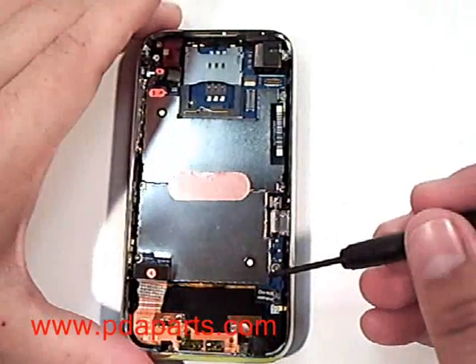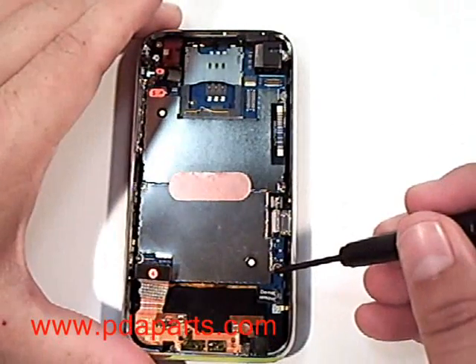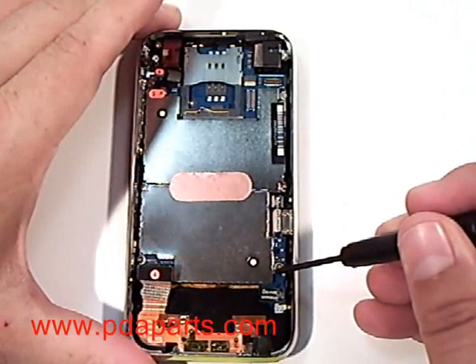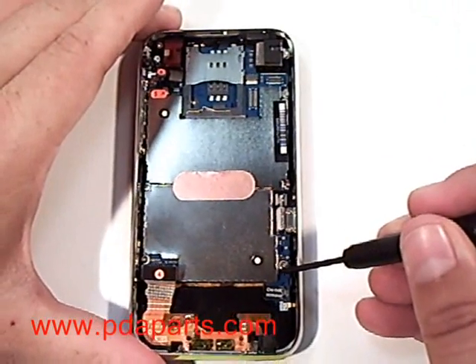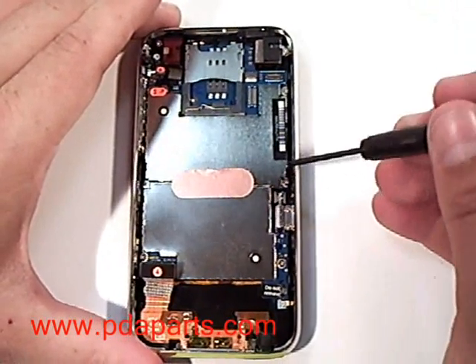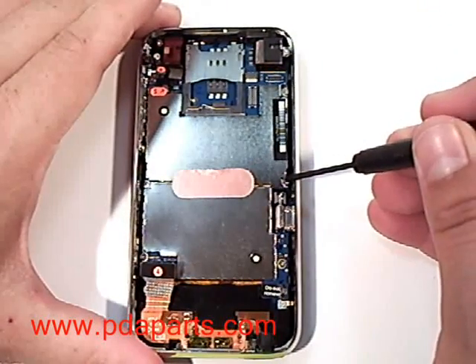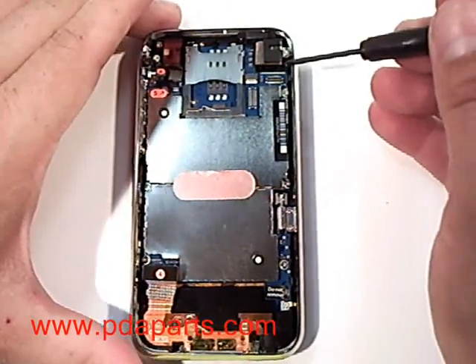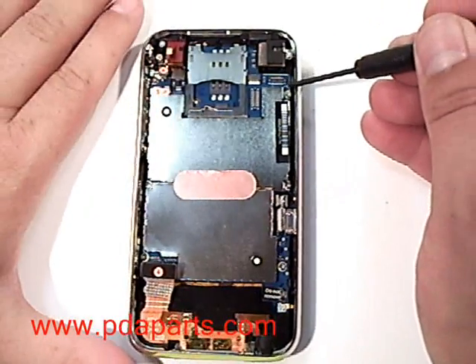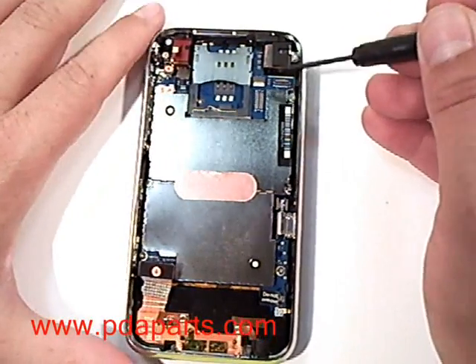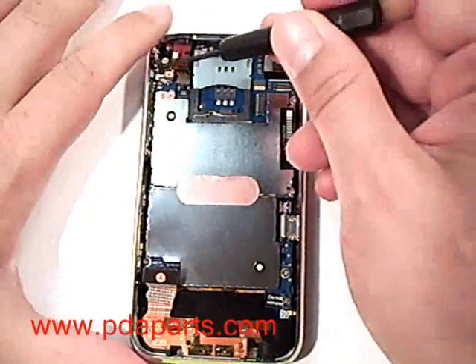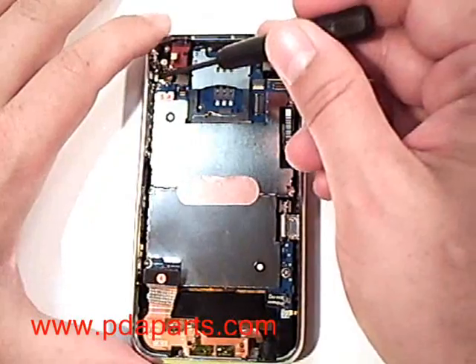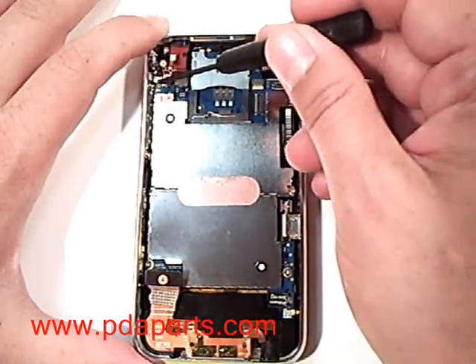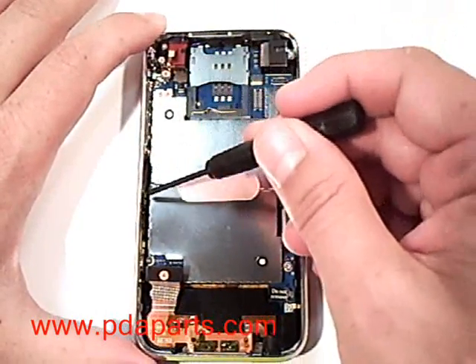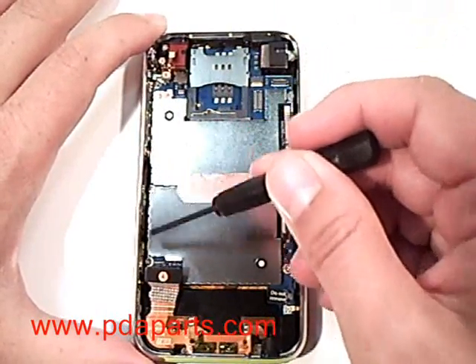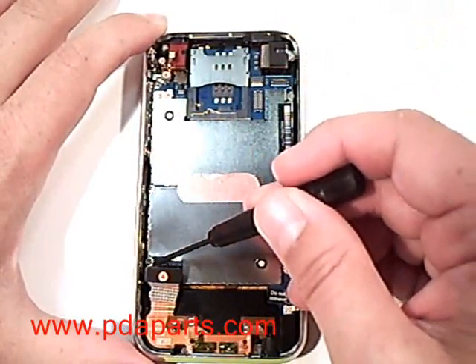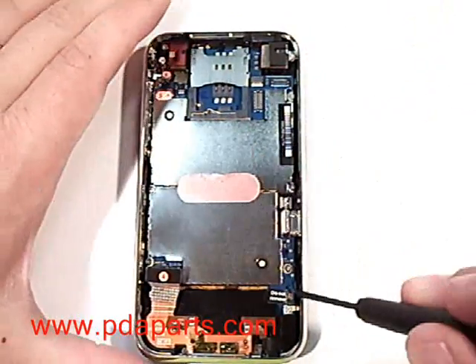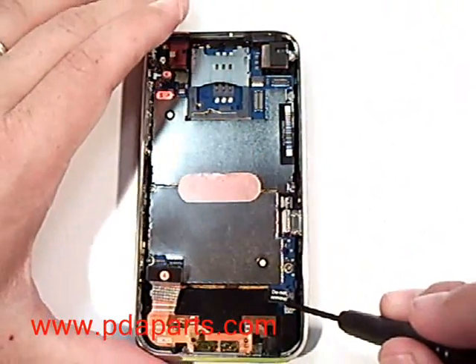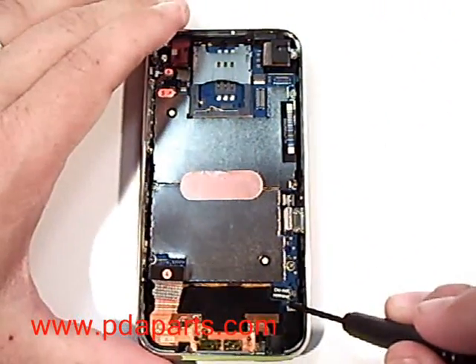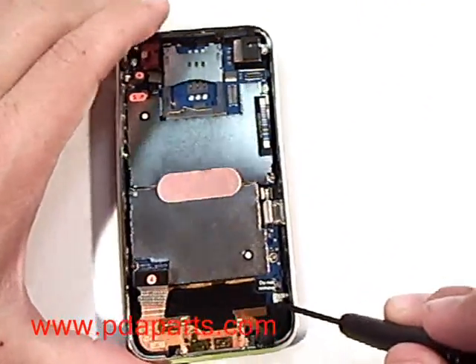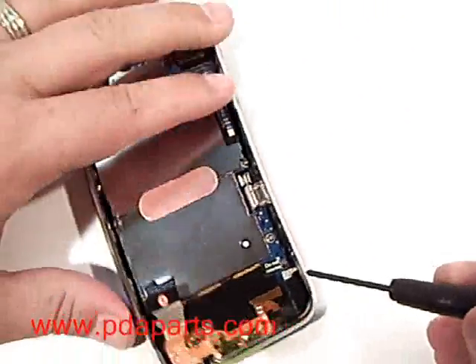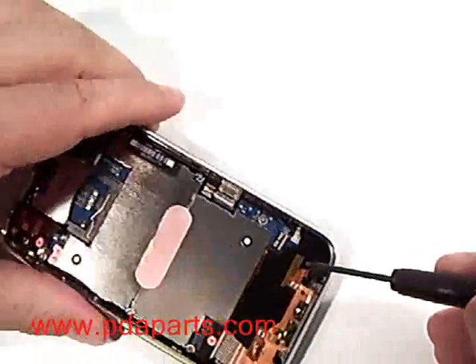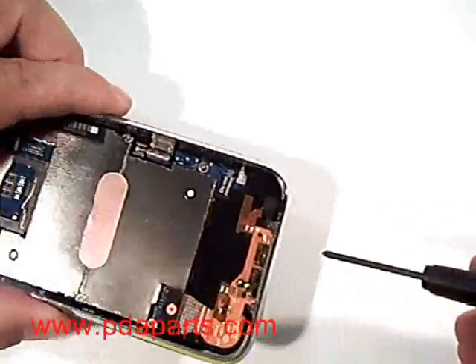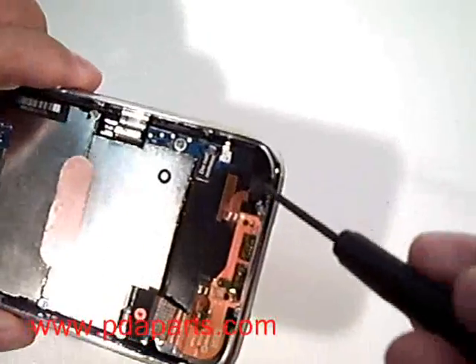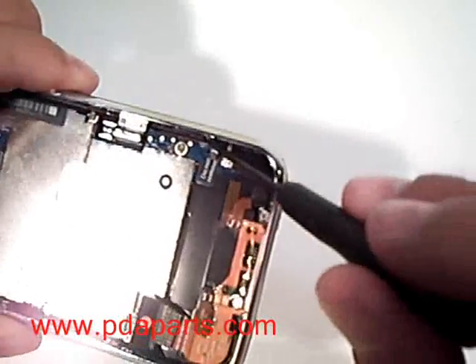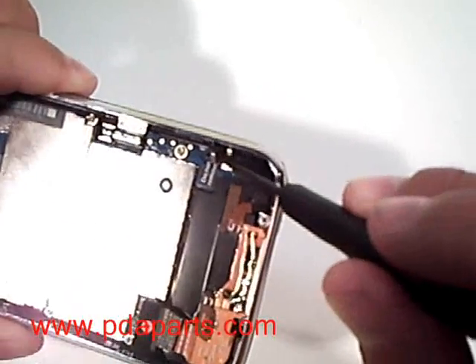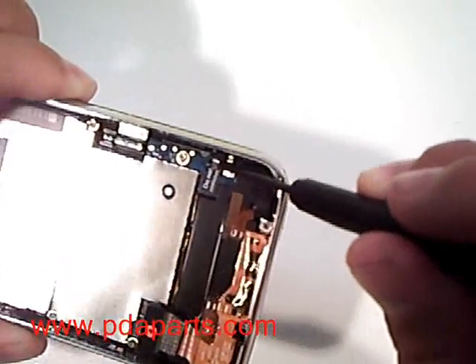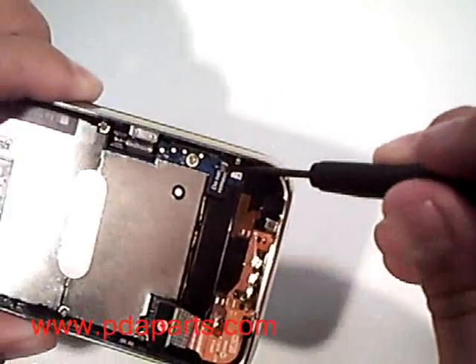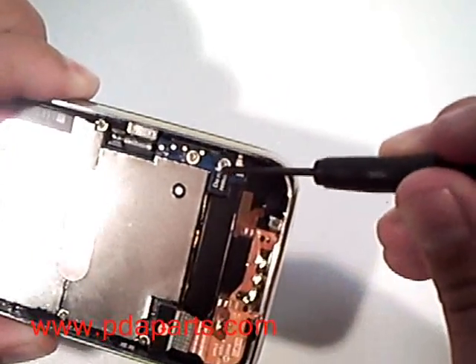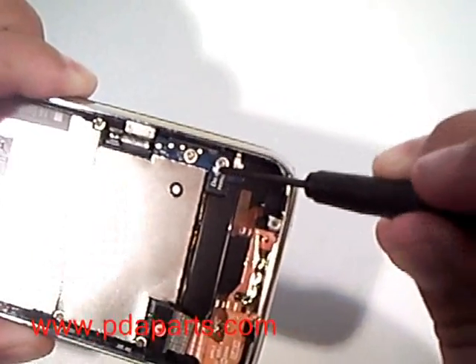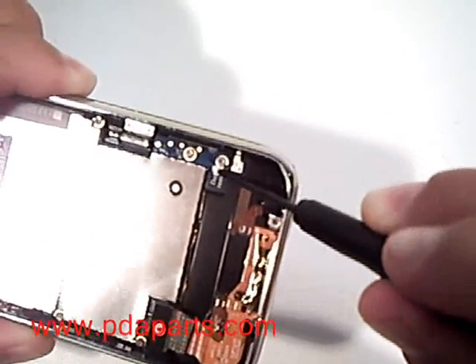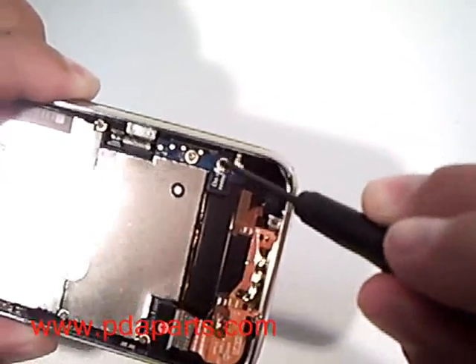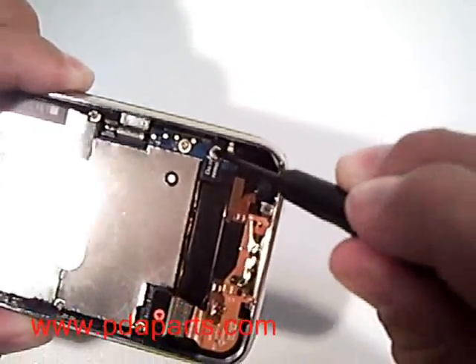We are now going to remove a total of seven screws. One of the screws, which I will show you here in a second, is underneath a label. You will need to remove that label and remove that screw first using a small Phillips screwdriver.